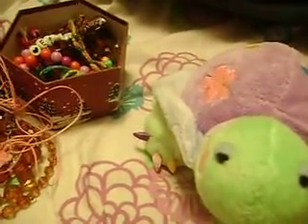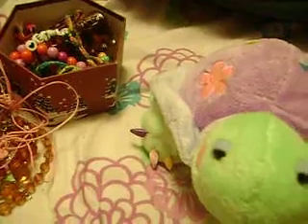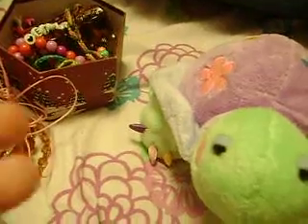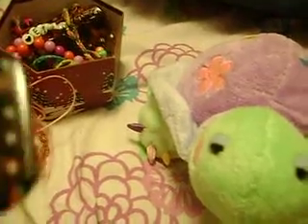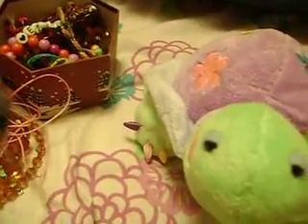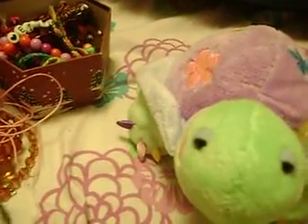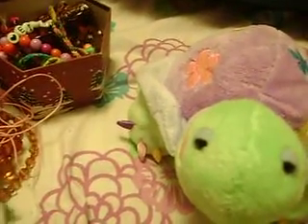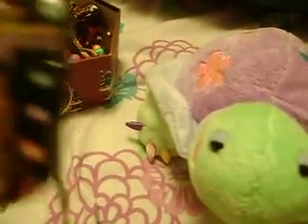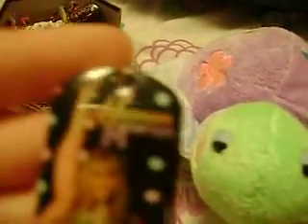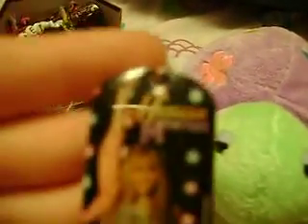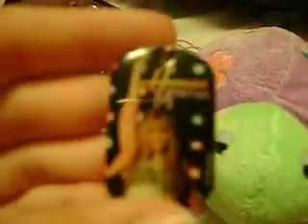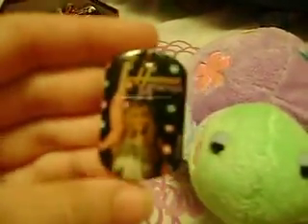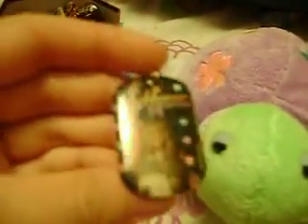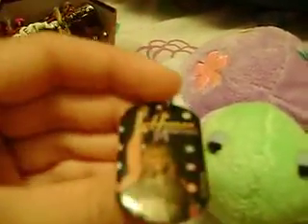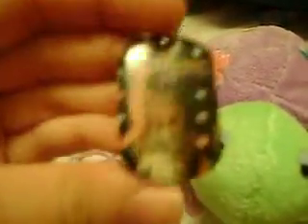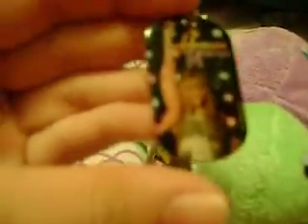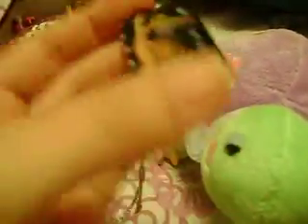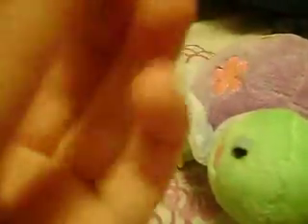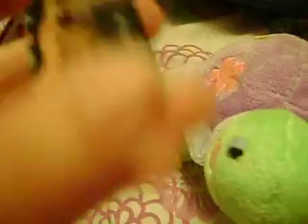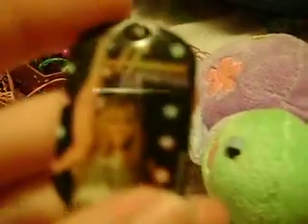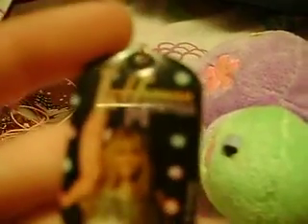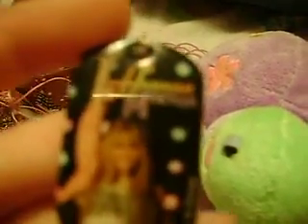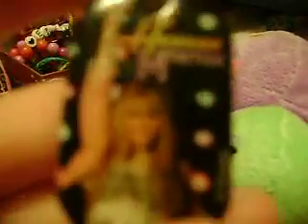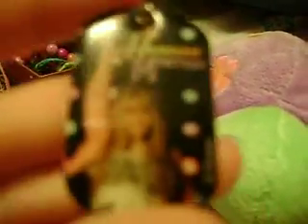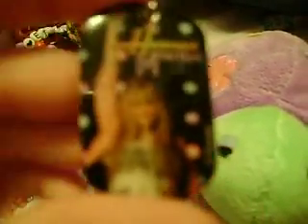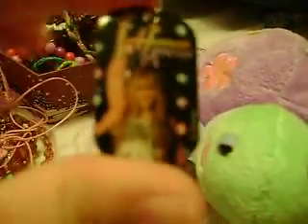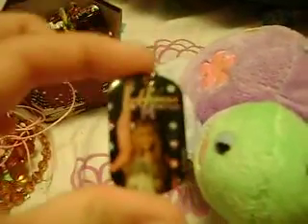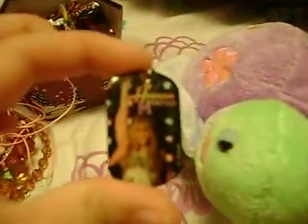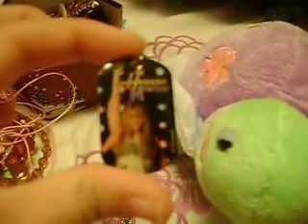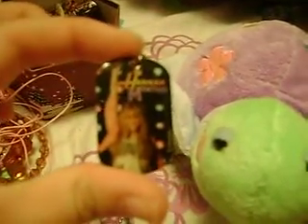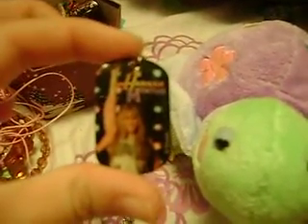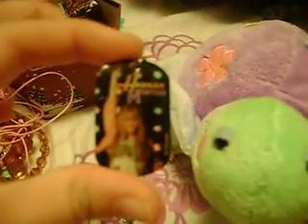This one here is a Hannah Montana dog tag. I wear this one like almost all the time. It rarely goes off my neck.